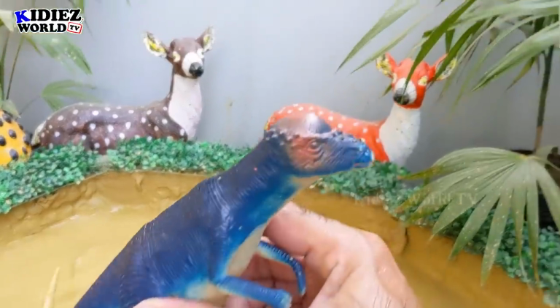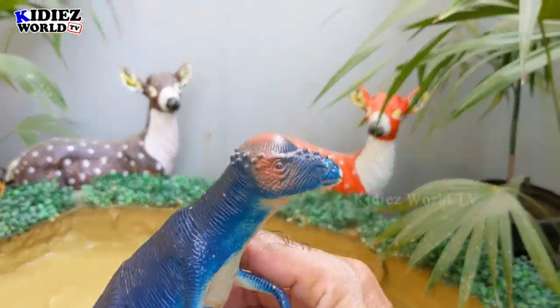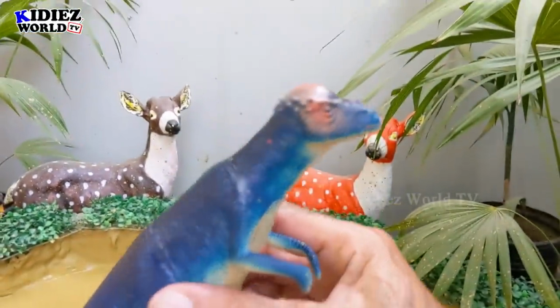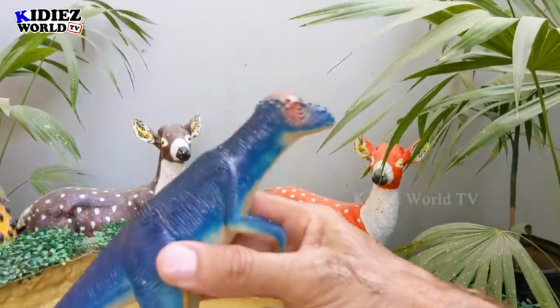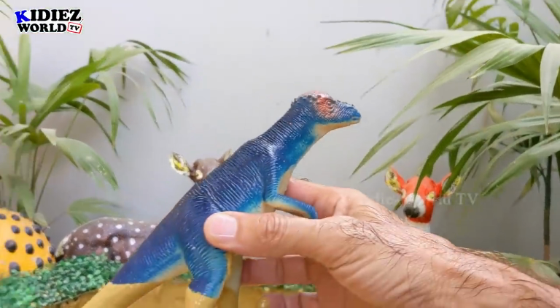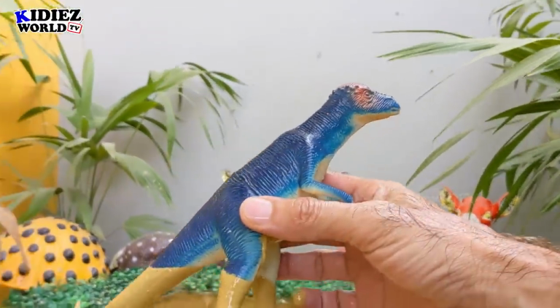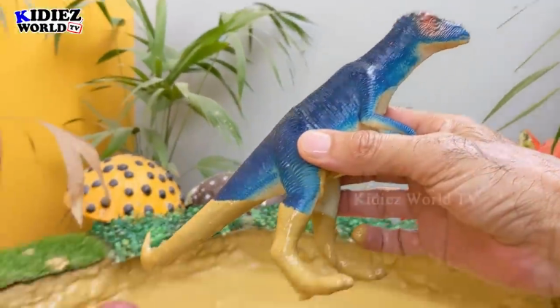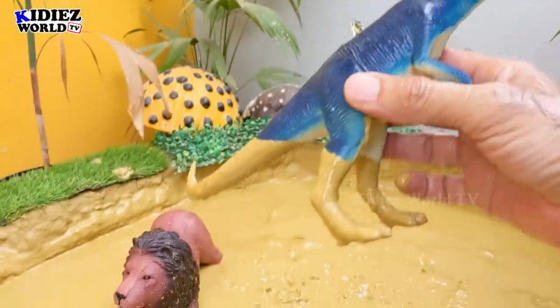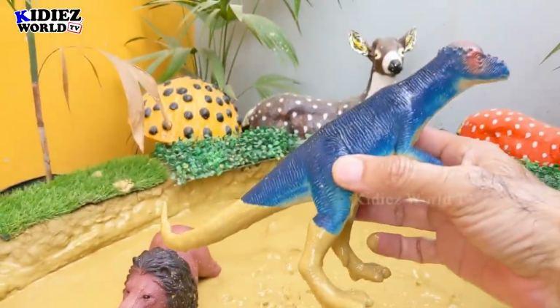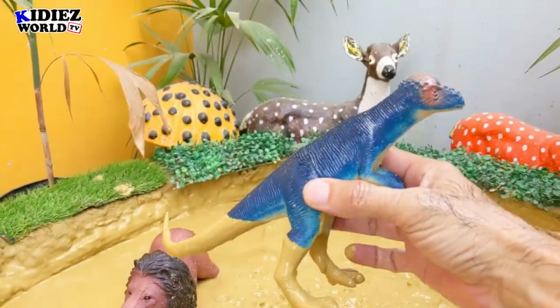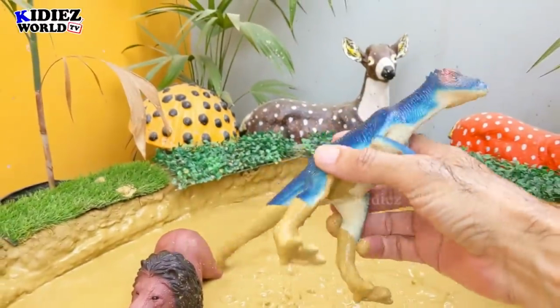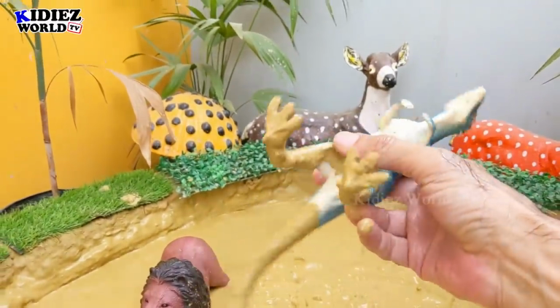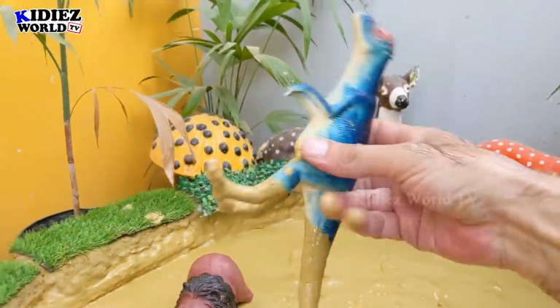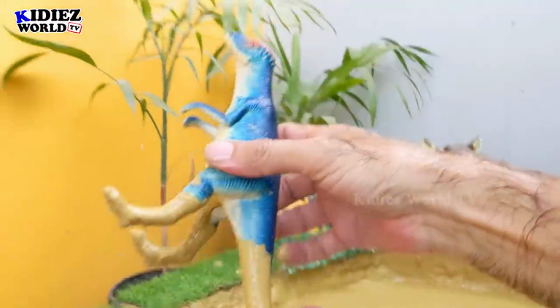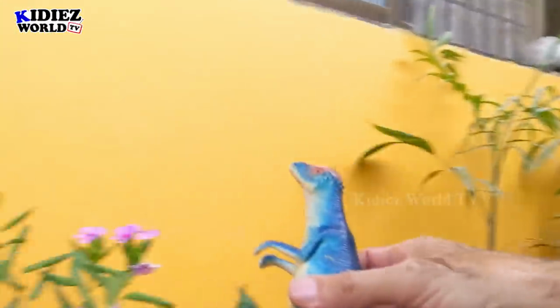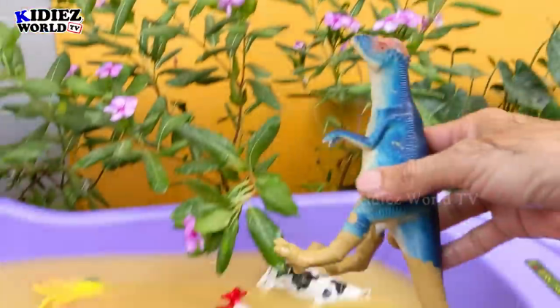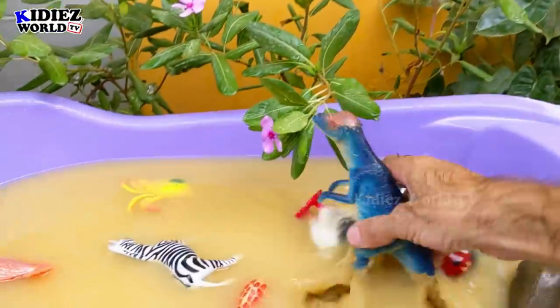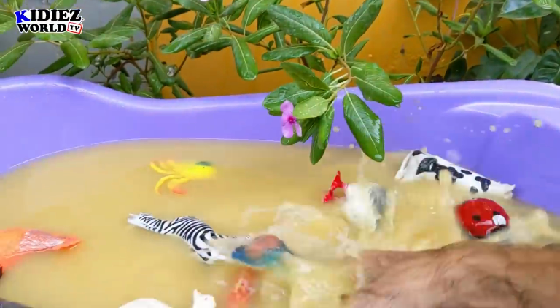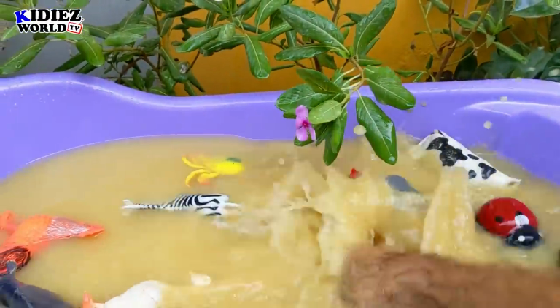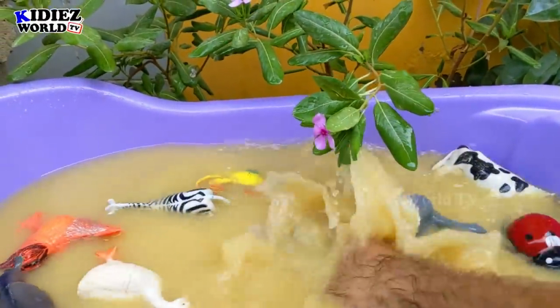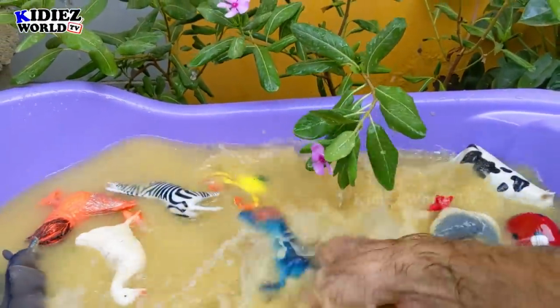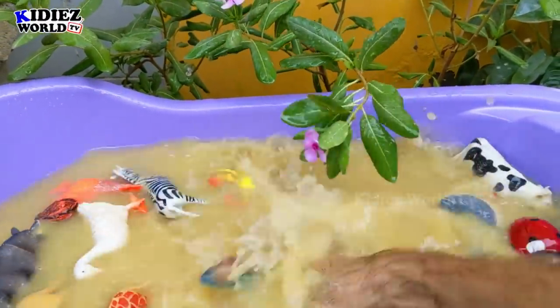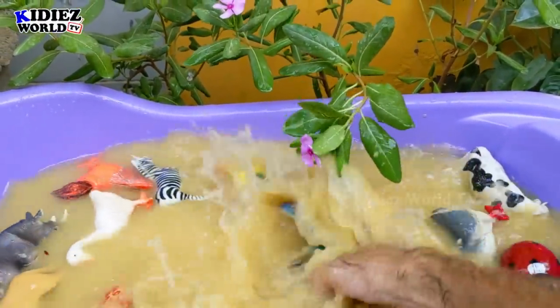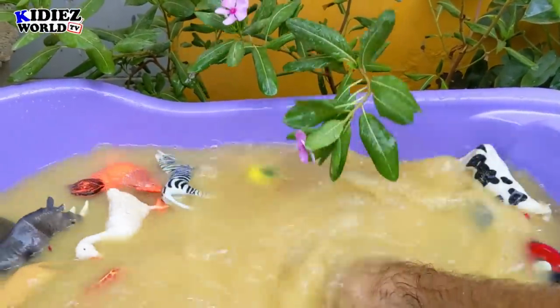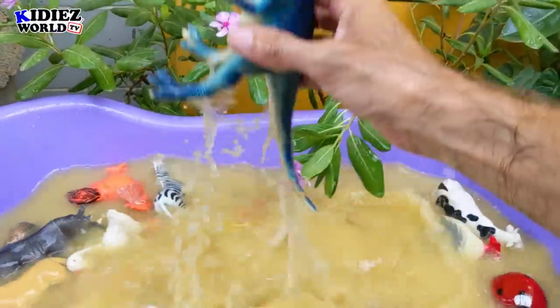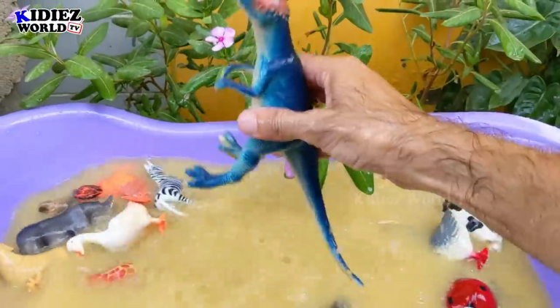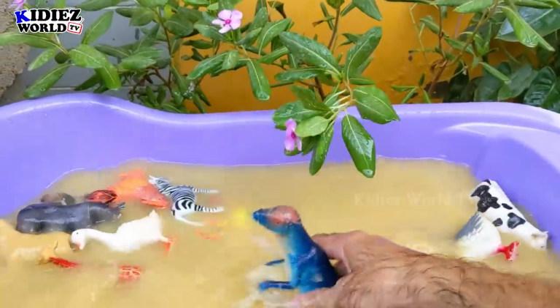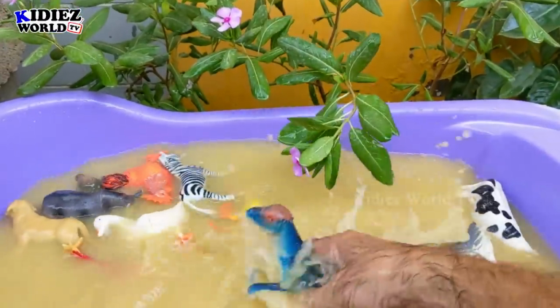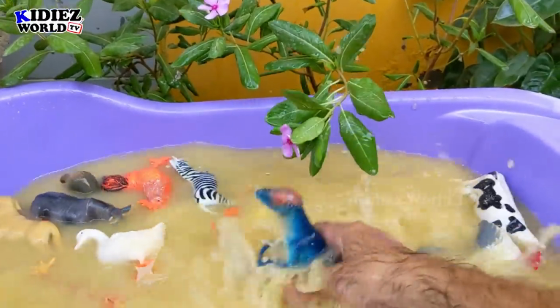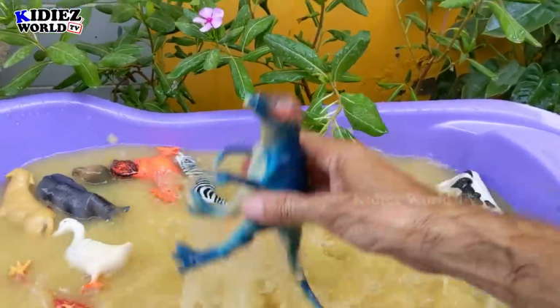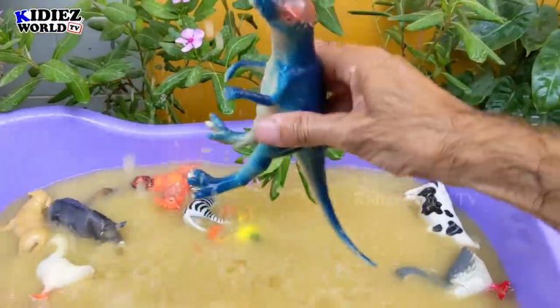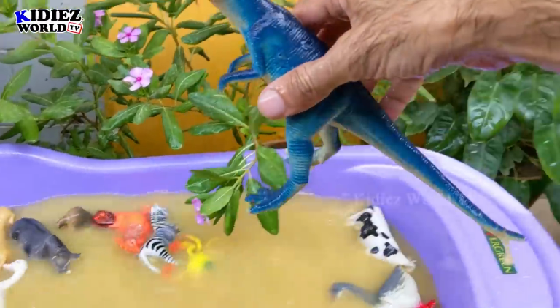And the next one we have is Pachycephalosaurus, also known as the Headed Lizard. Here we go. Pachycephalosaurus.